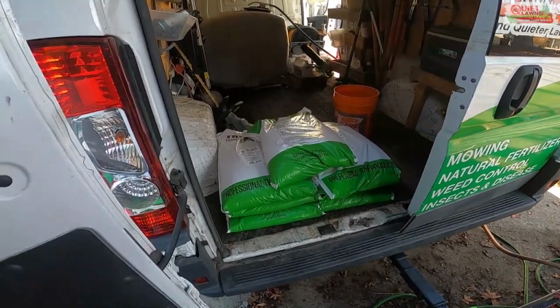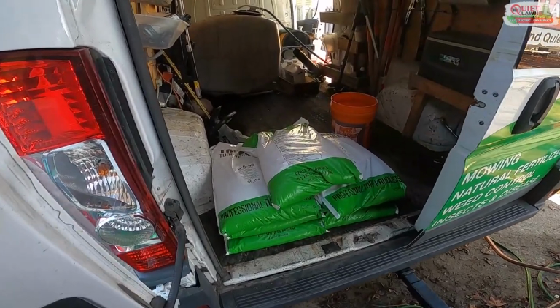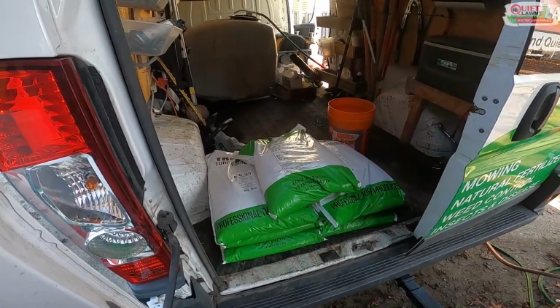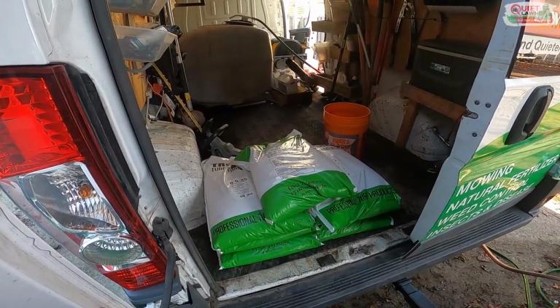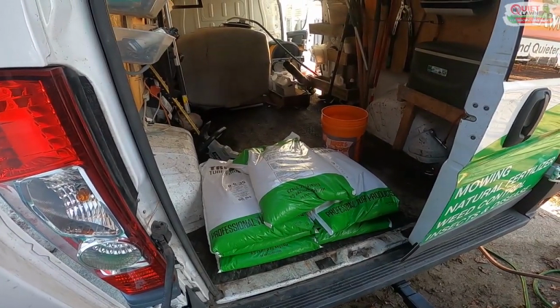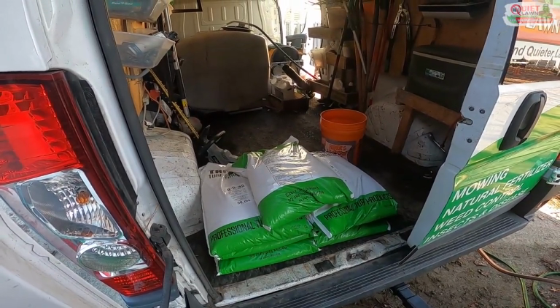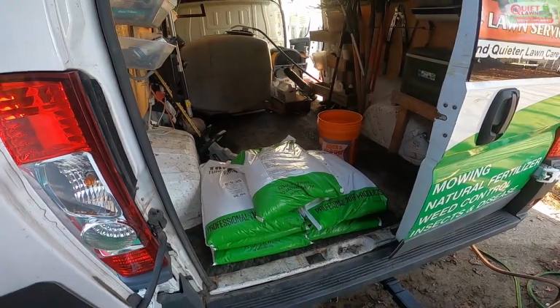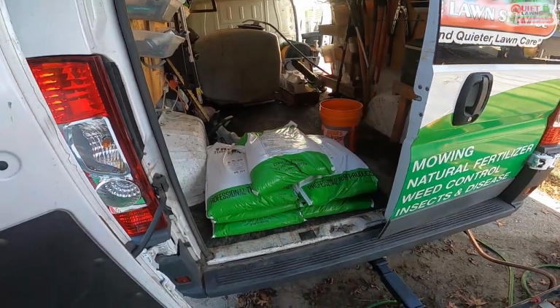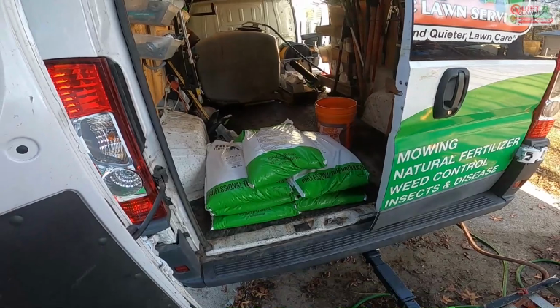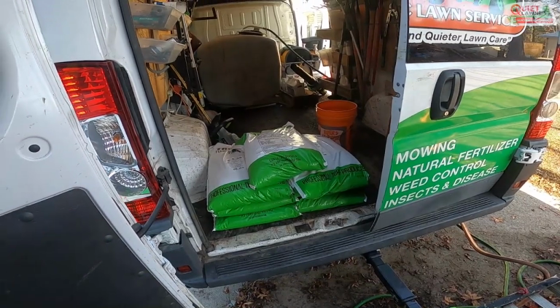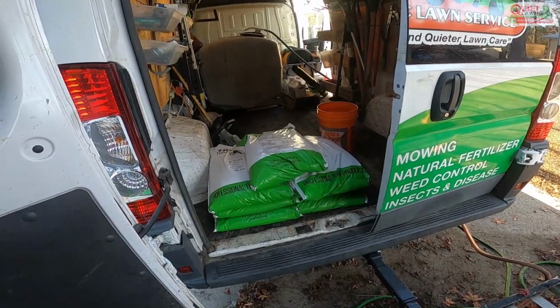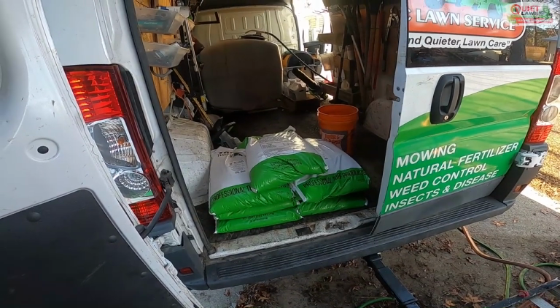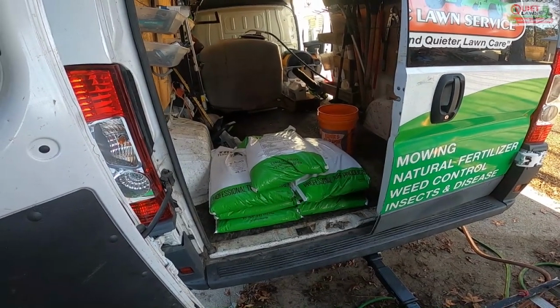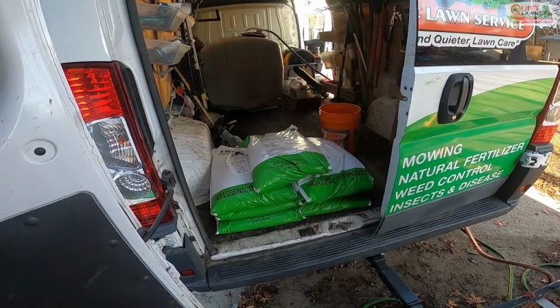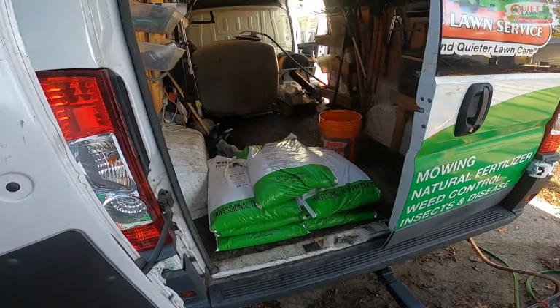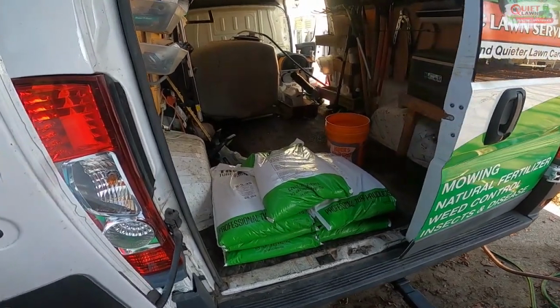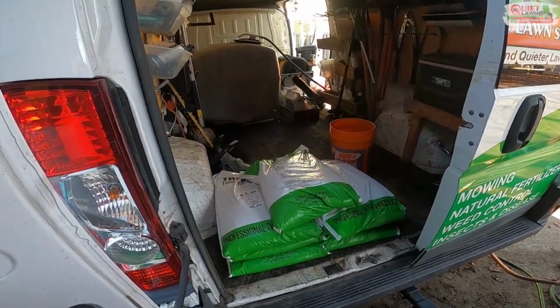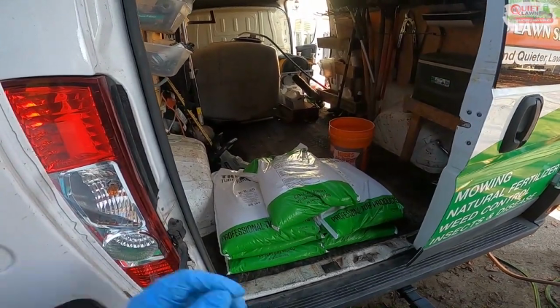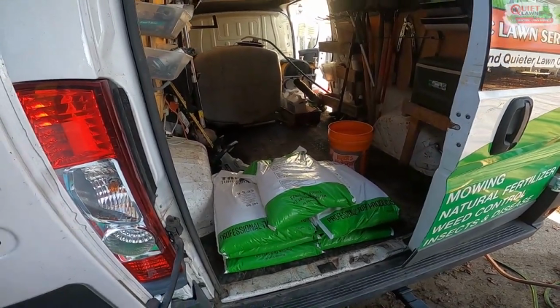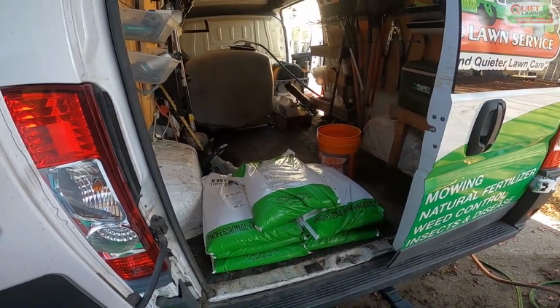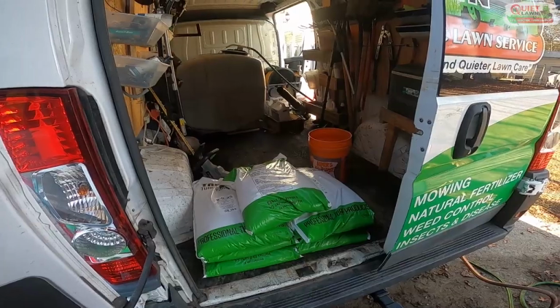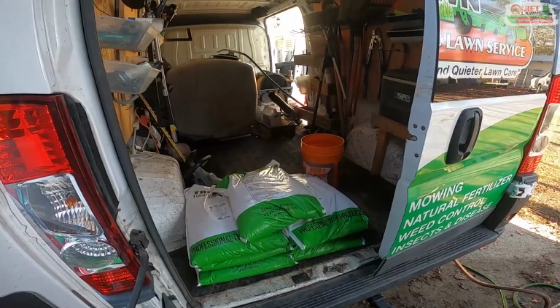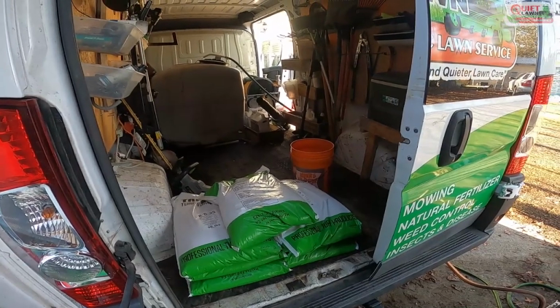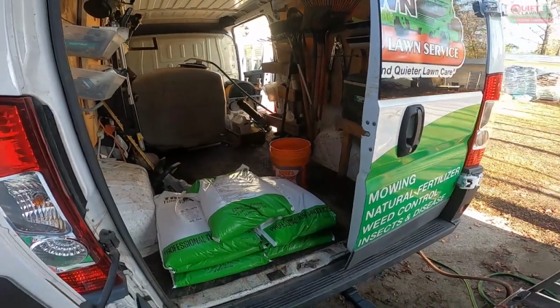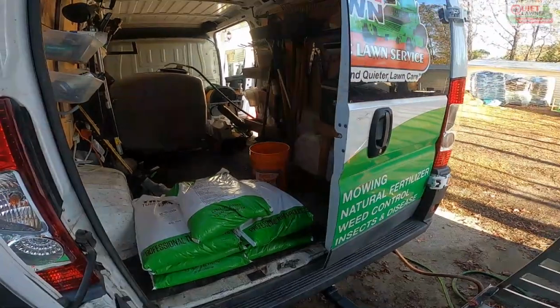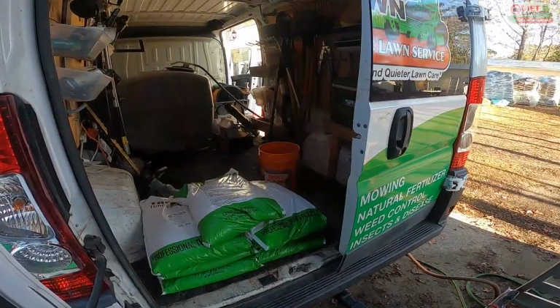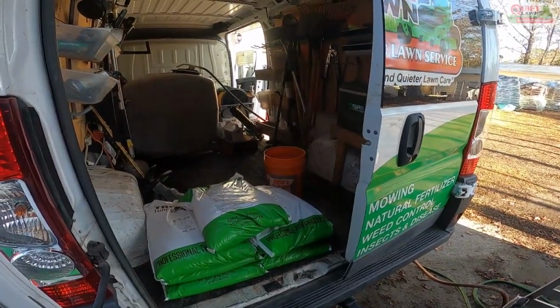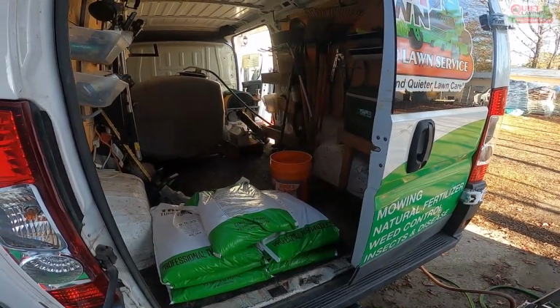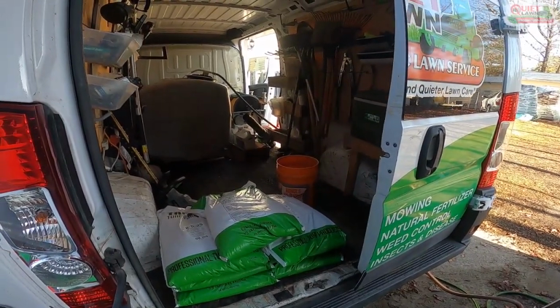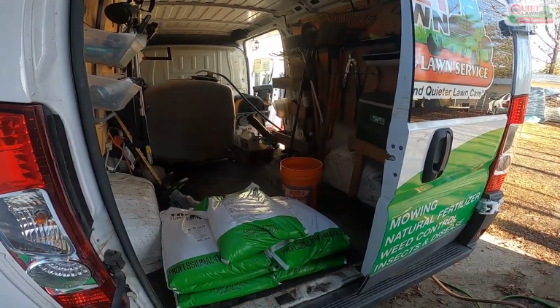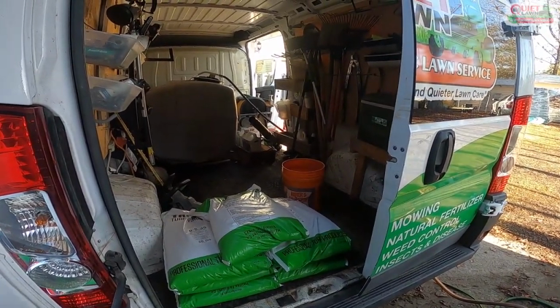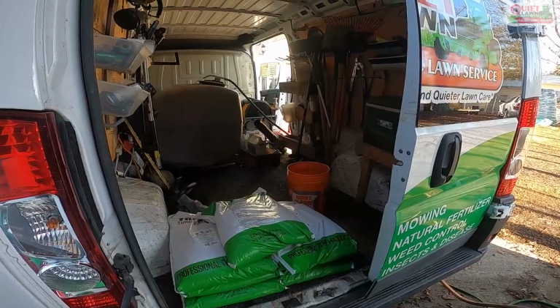The particular product we're using this round is called simazine — it's a great product for warm season grass. I'll strap you into my chest mount GoPro and let you watch how that works.